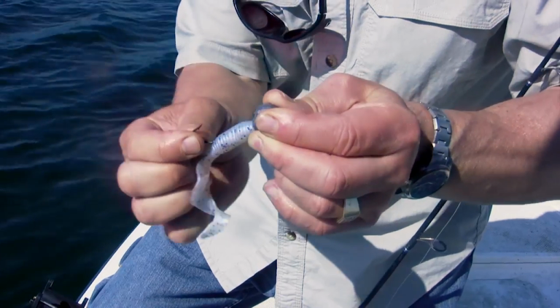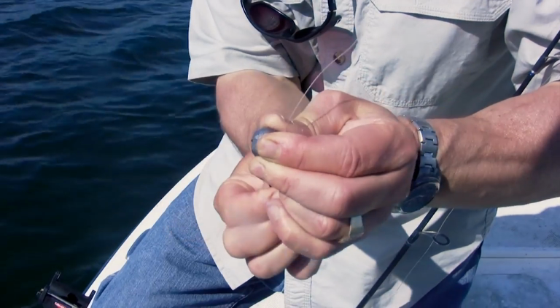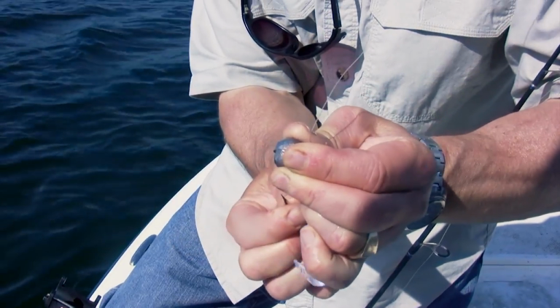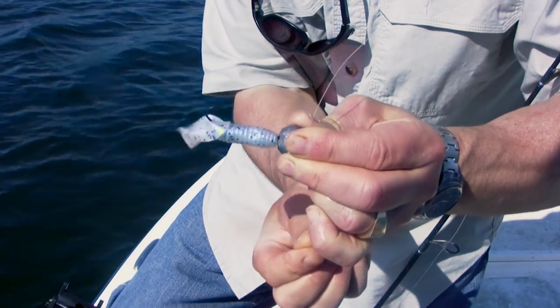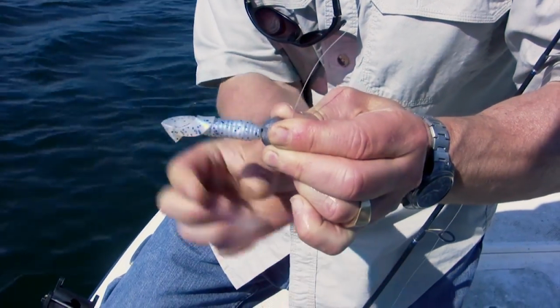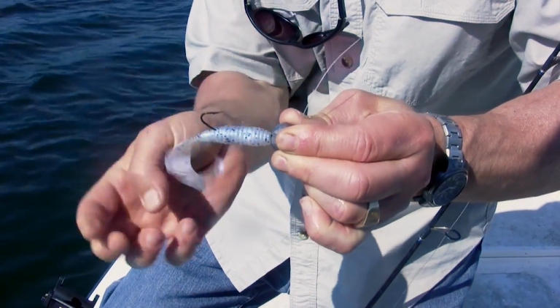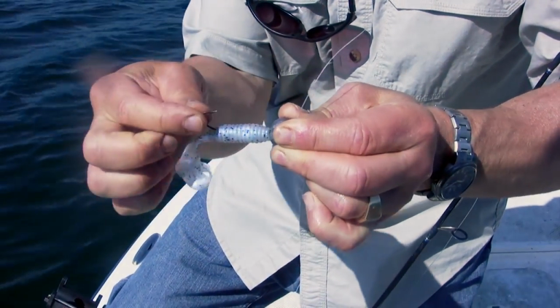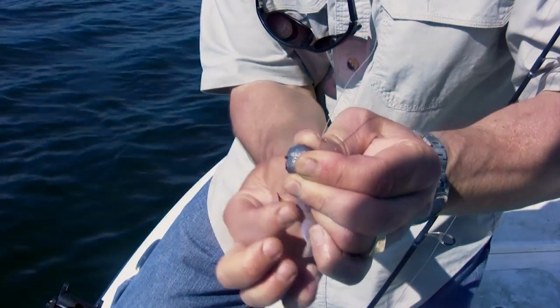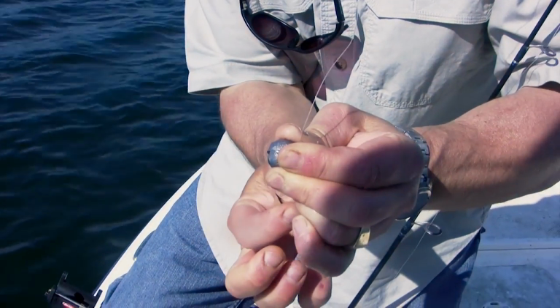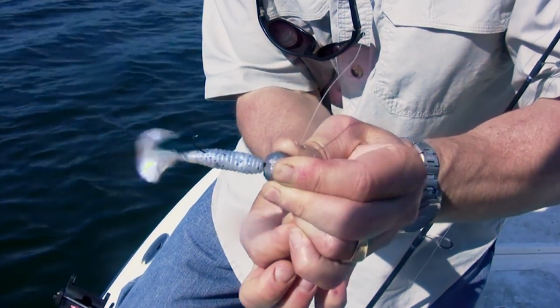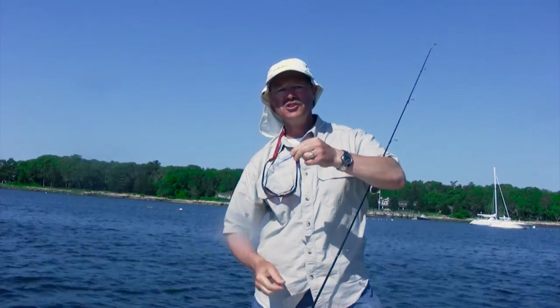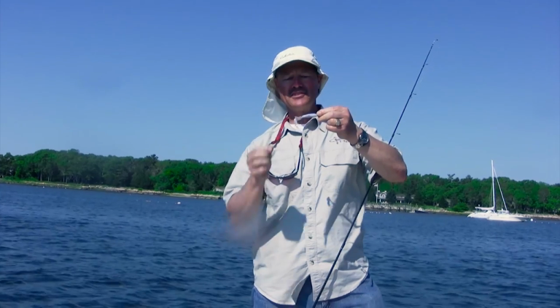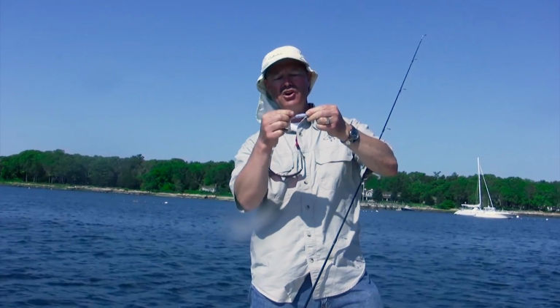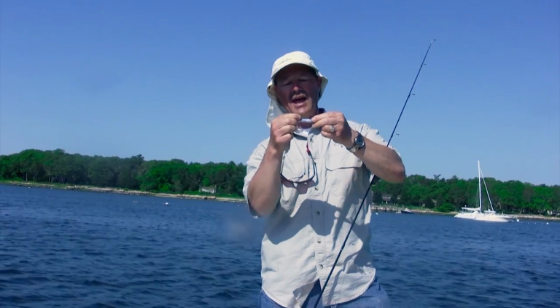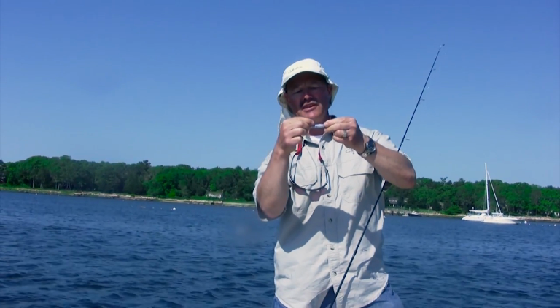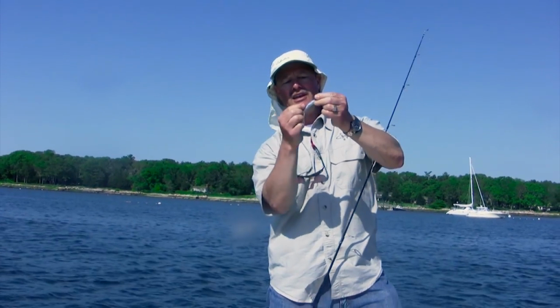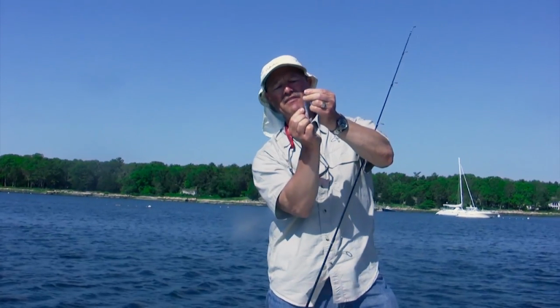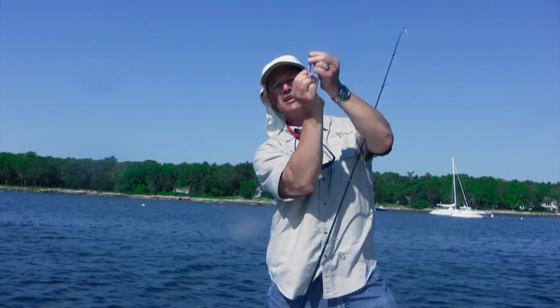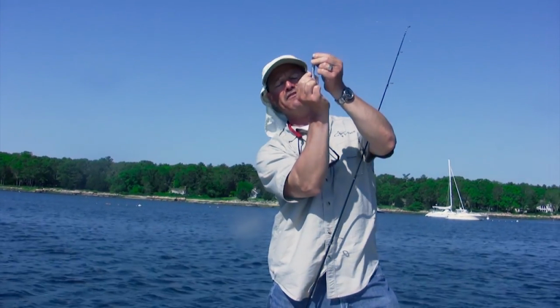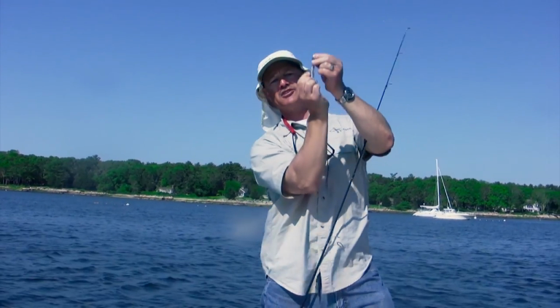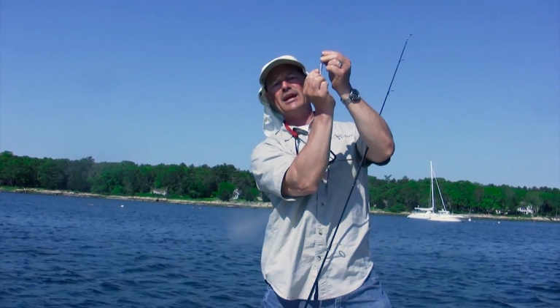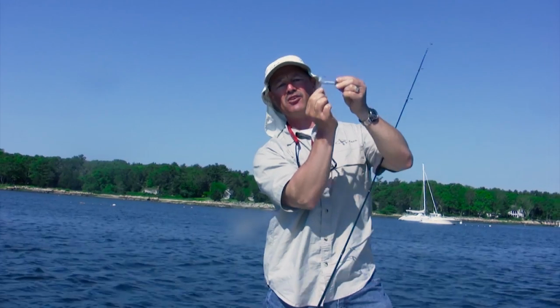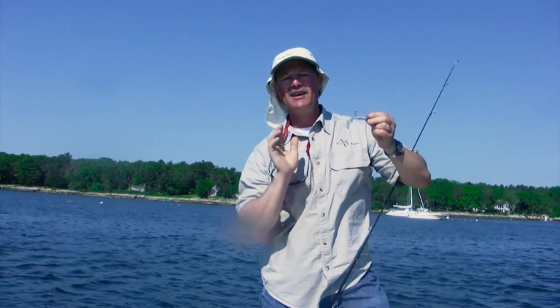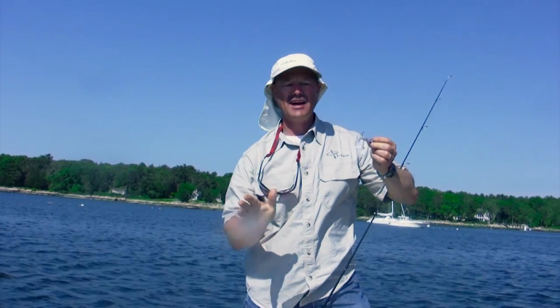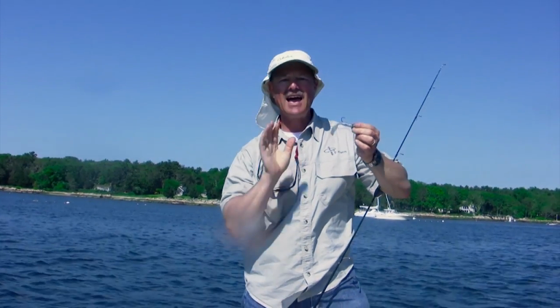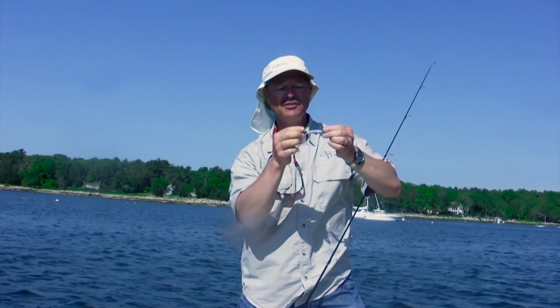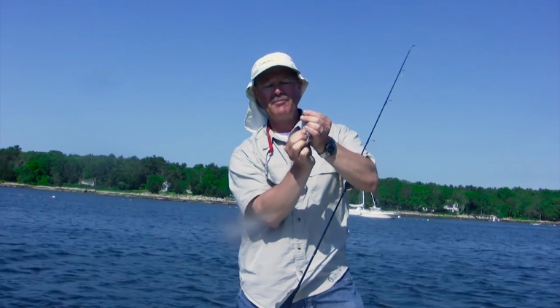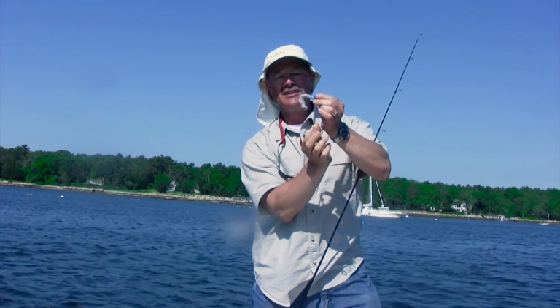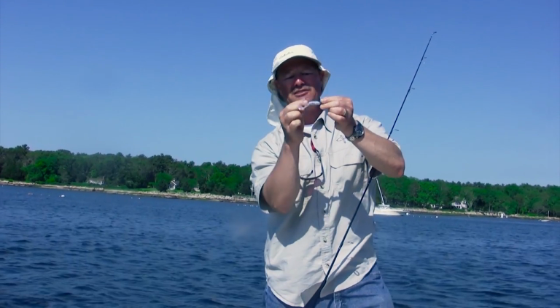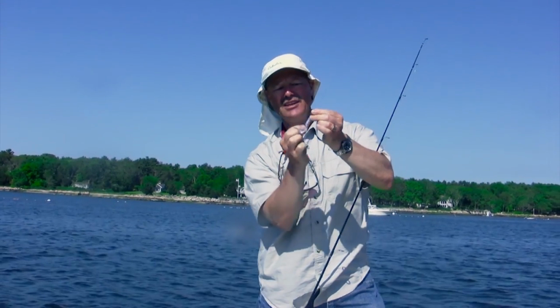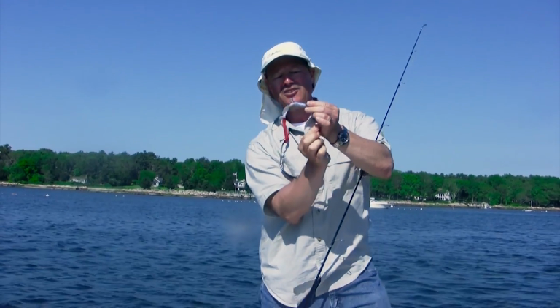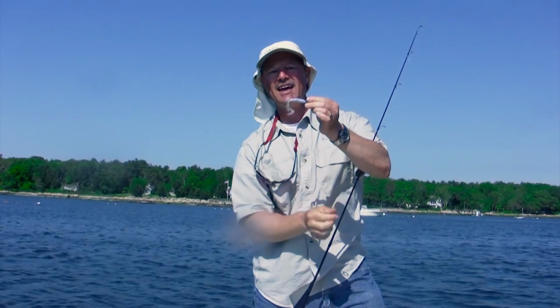If you notice the hook here on the flexi jig, it flexes down and up again. So as soon as you go to set that hook, what happens is it pivots and you get a perfect hook set right up the snout every time. It's absolutely phenomenal — the flexi jig, just like that.